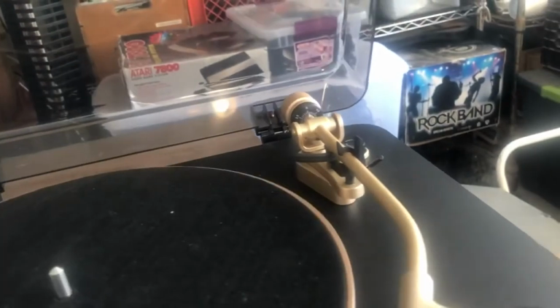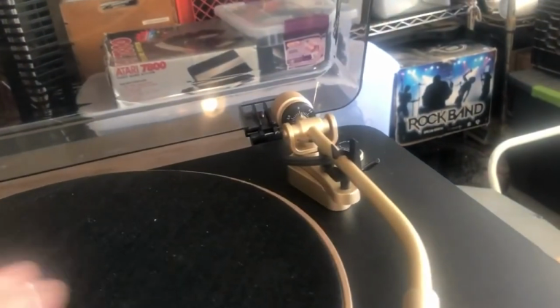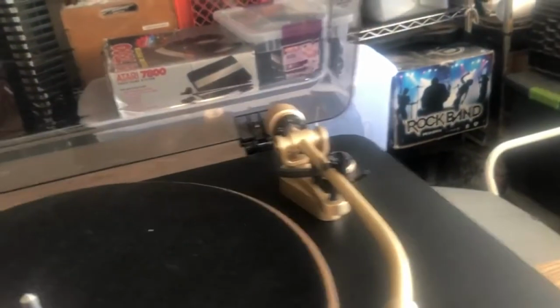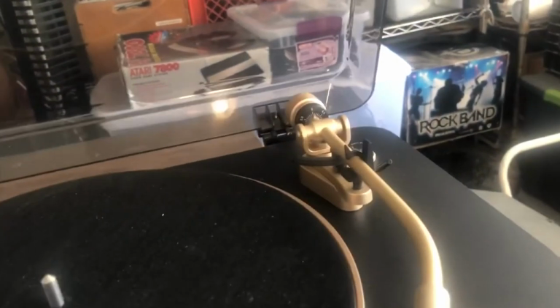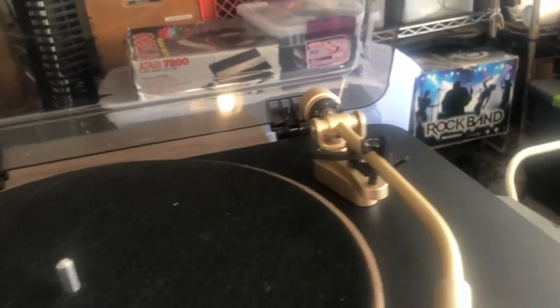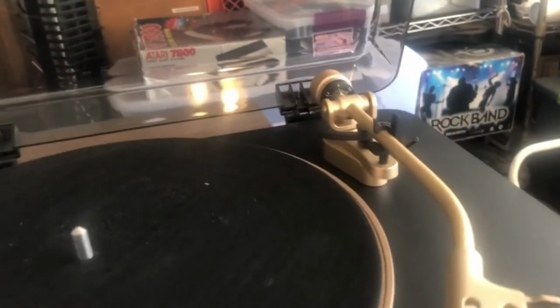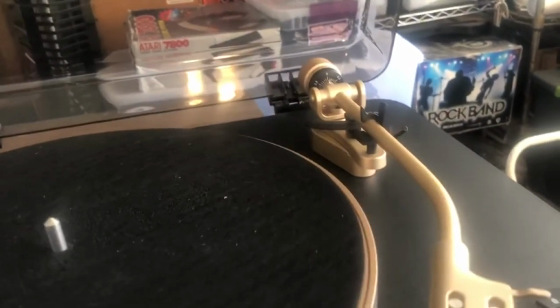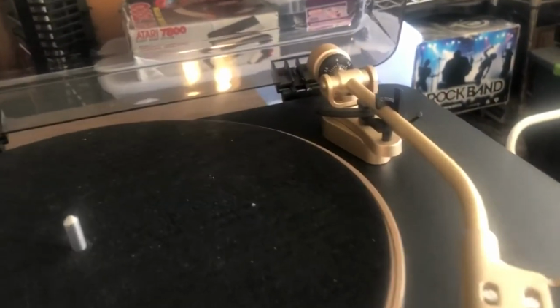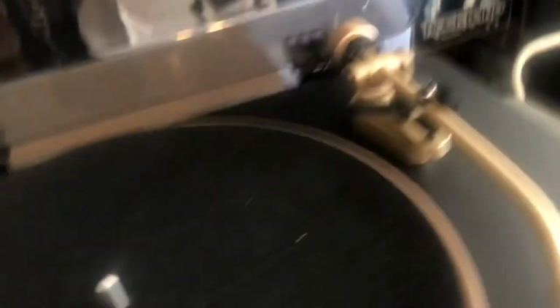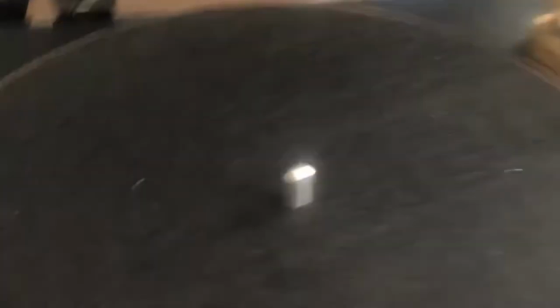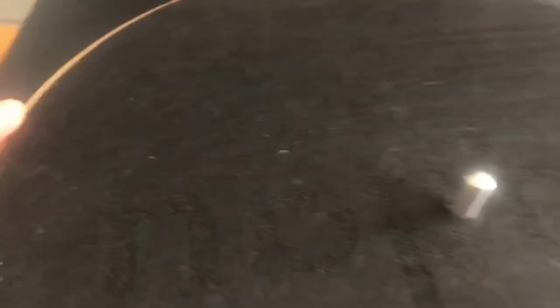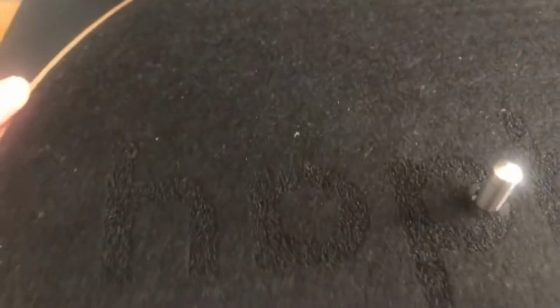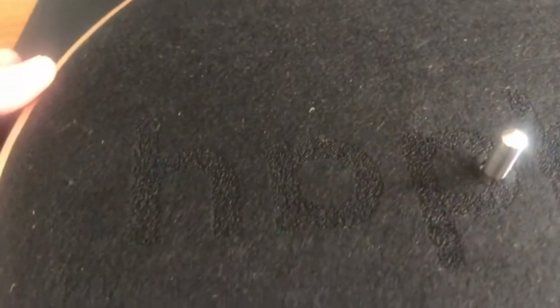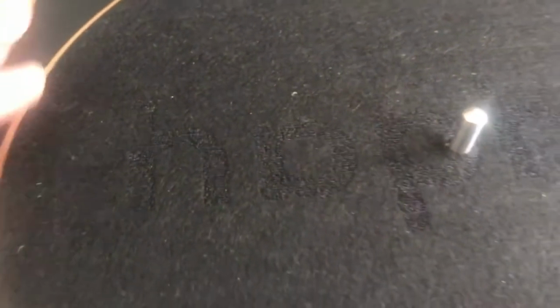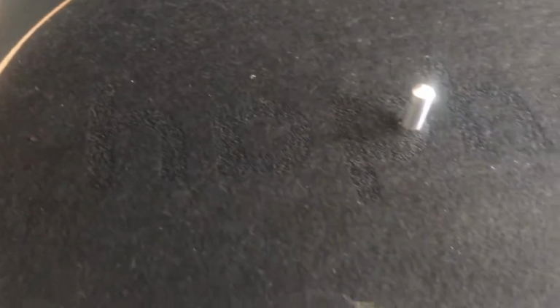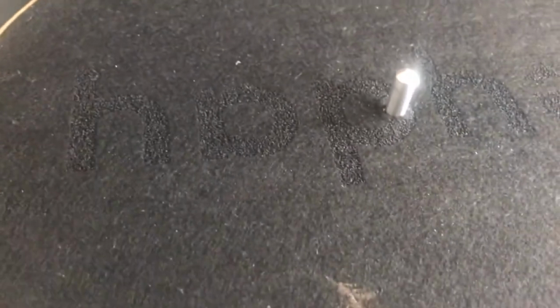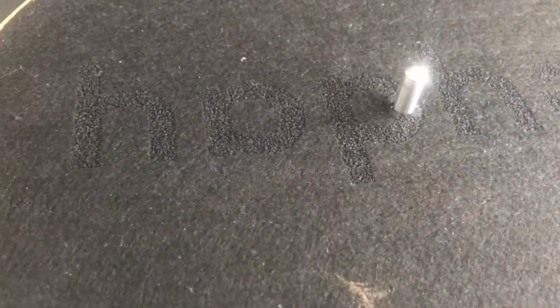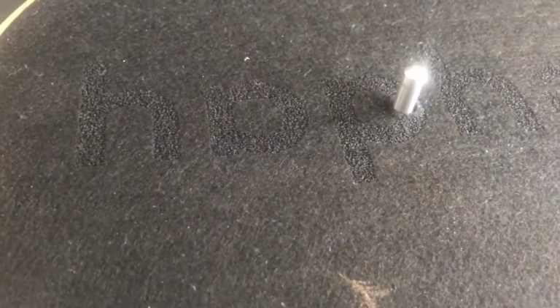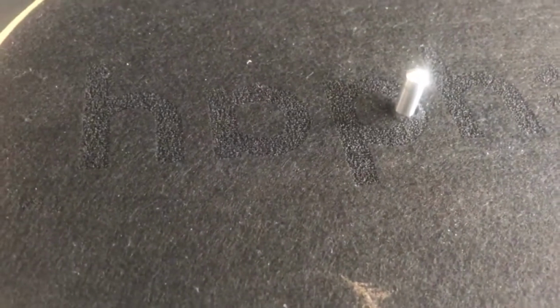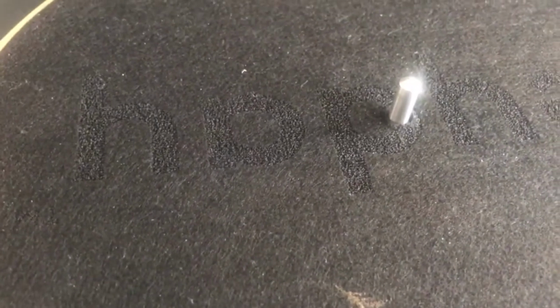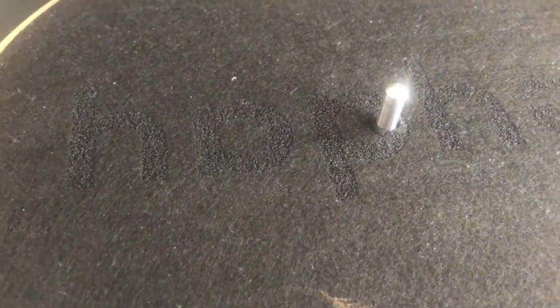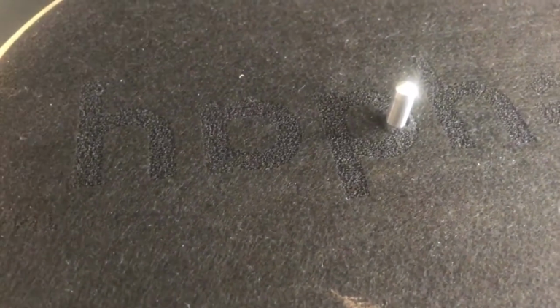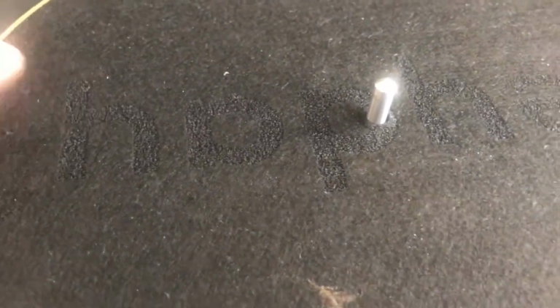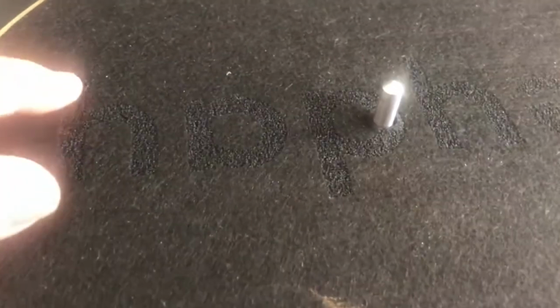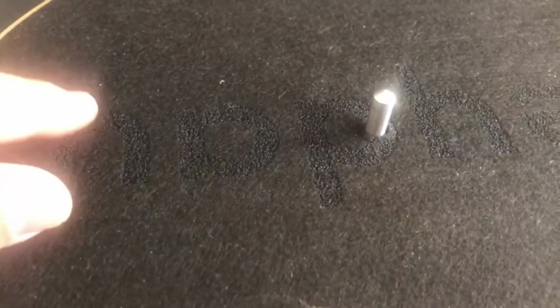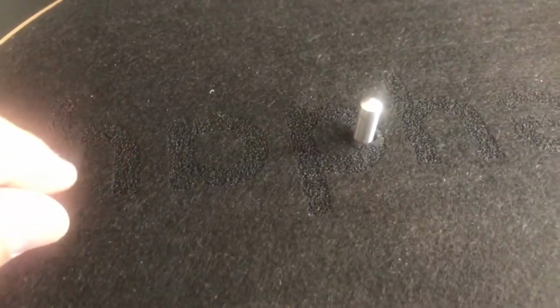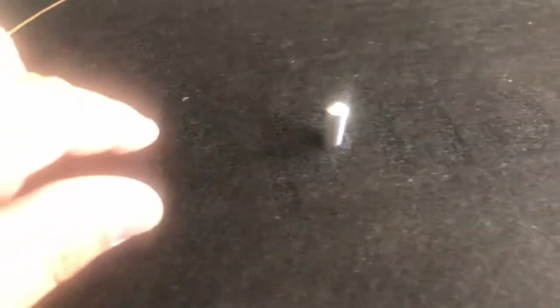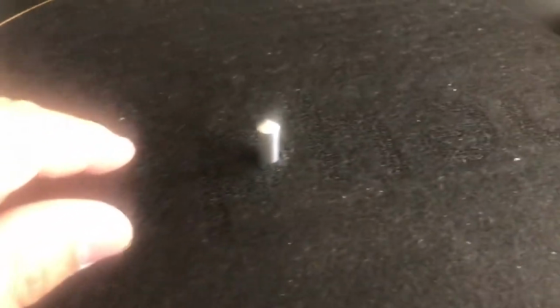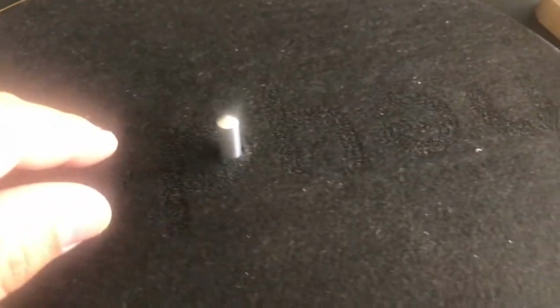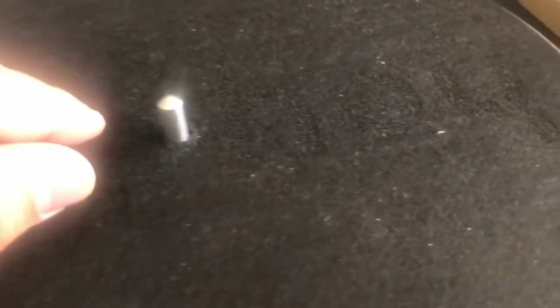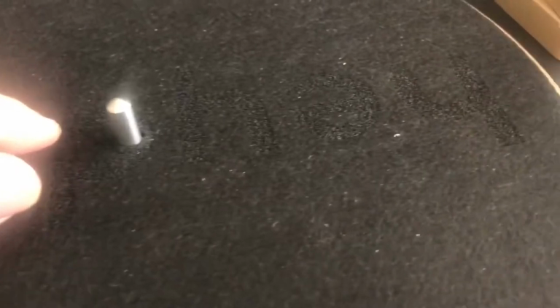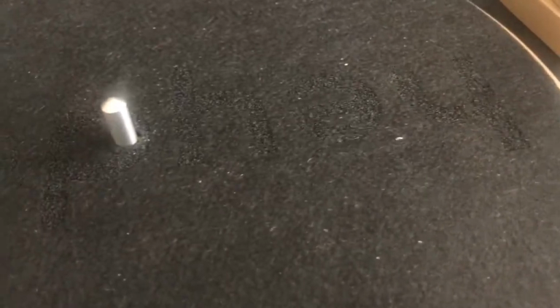Let's put the mat back on there. The mat on the platter has an embossing that says 'Heyday'.